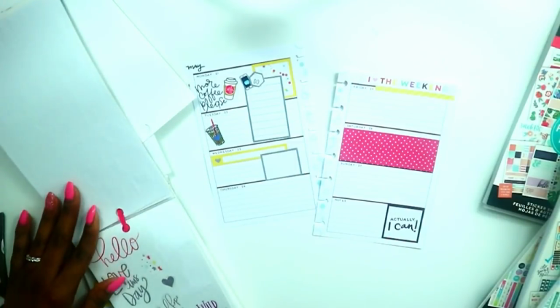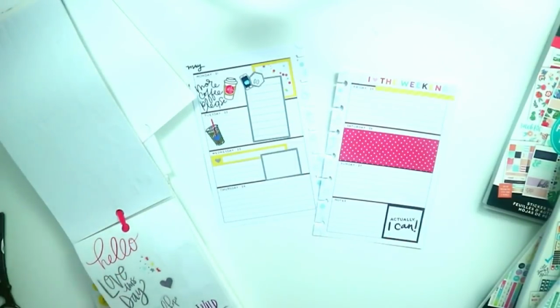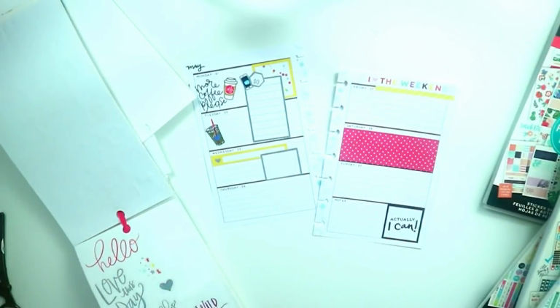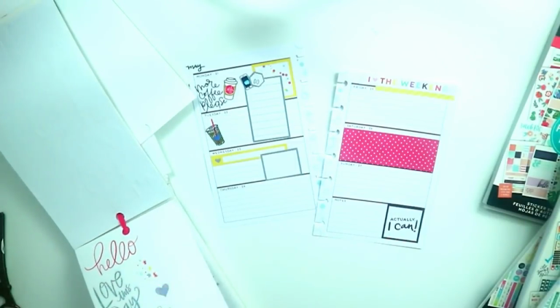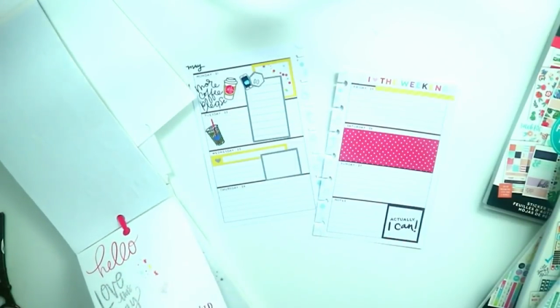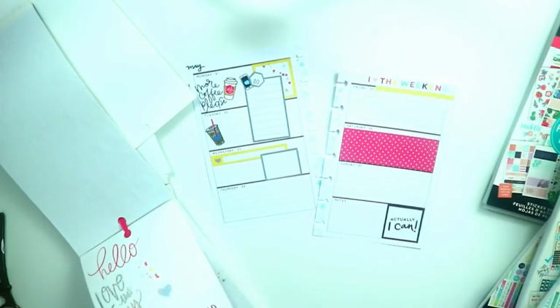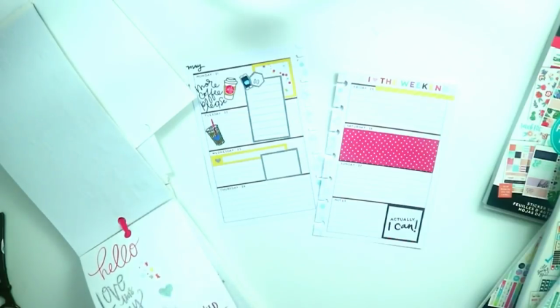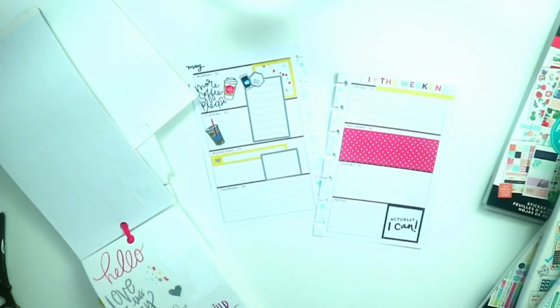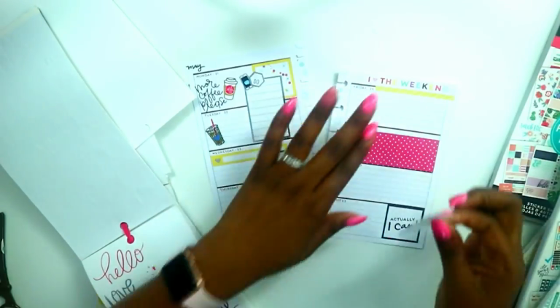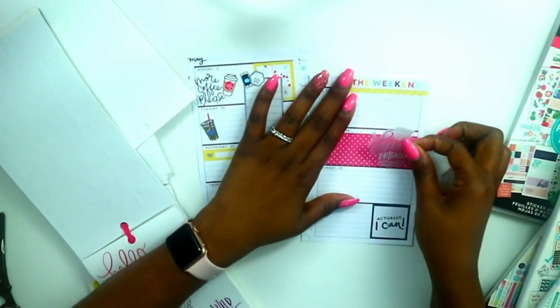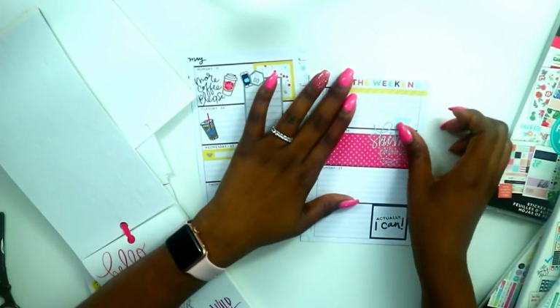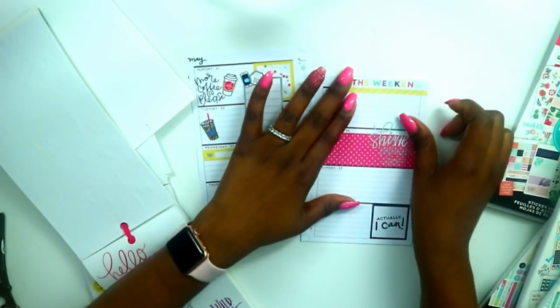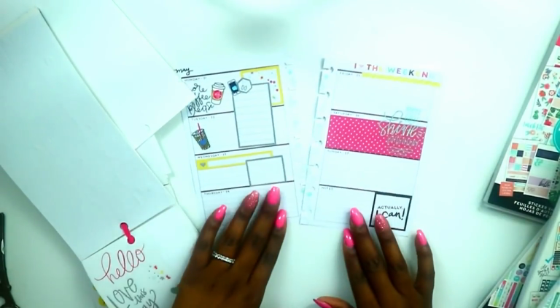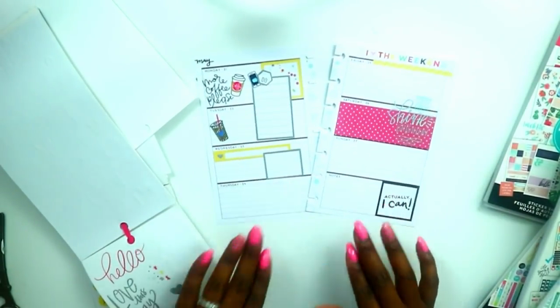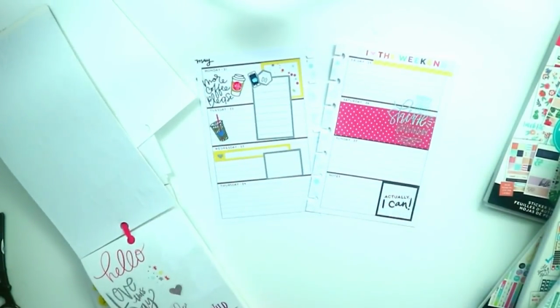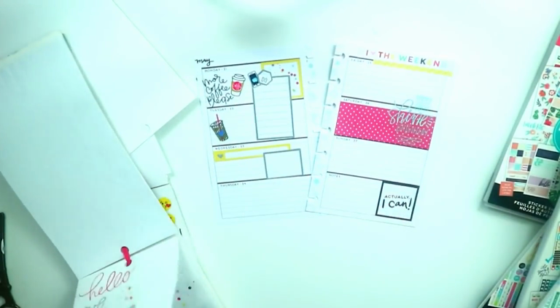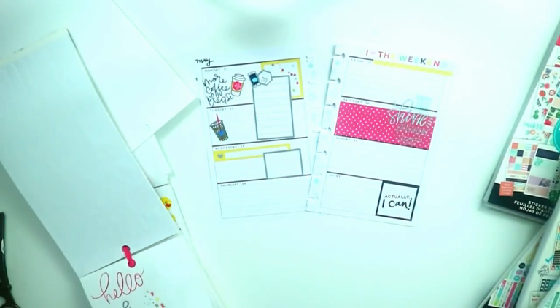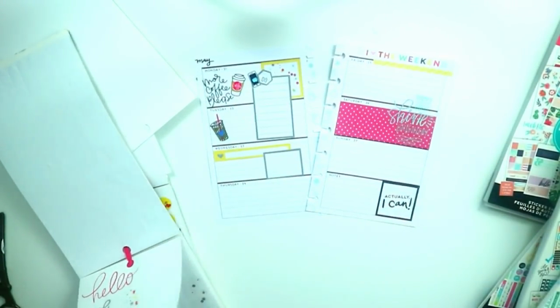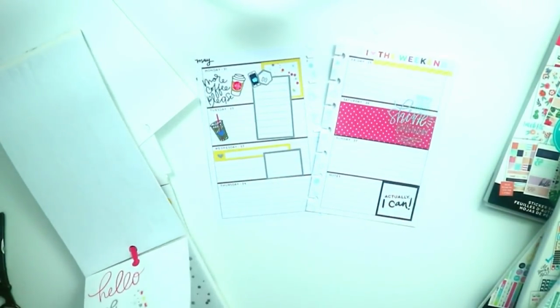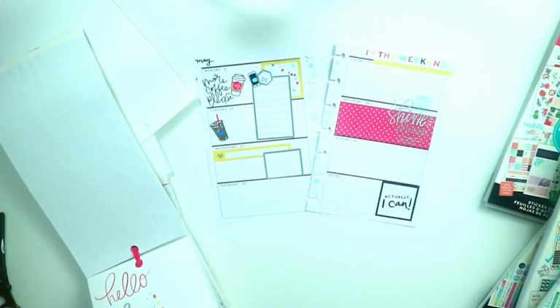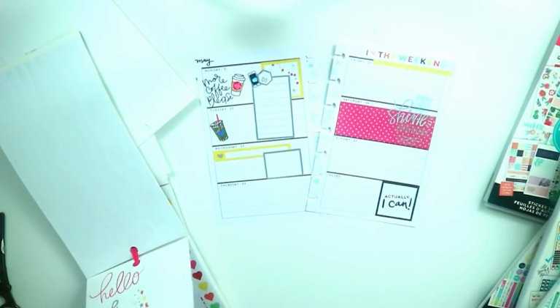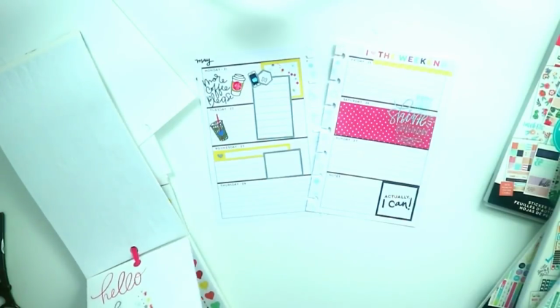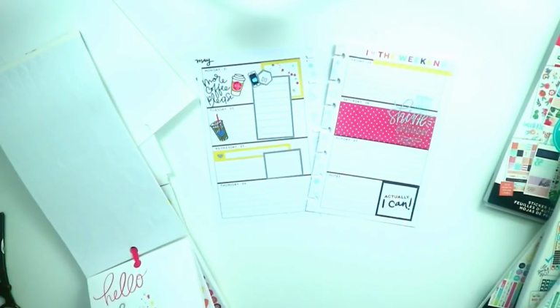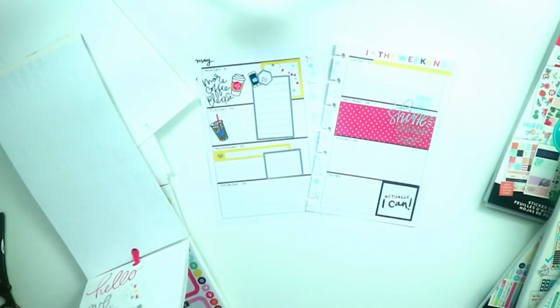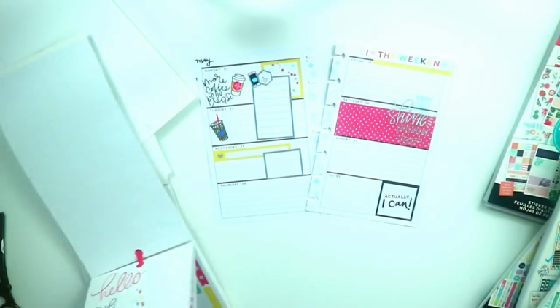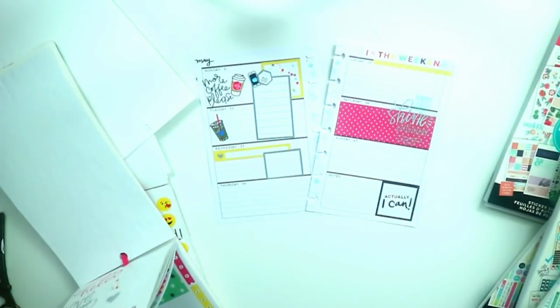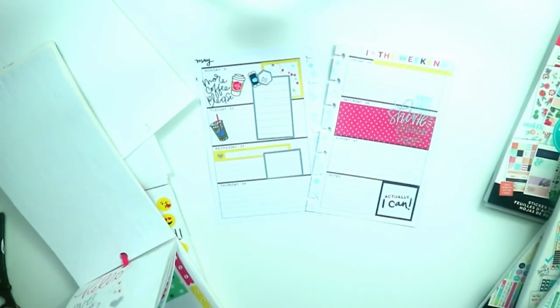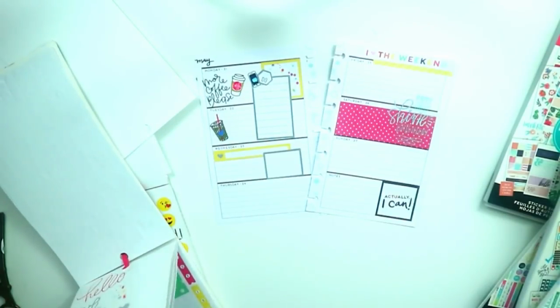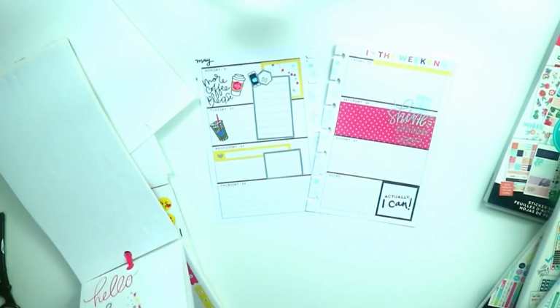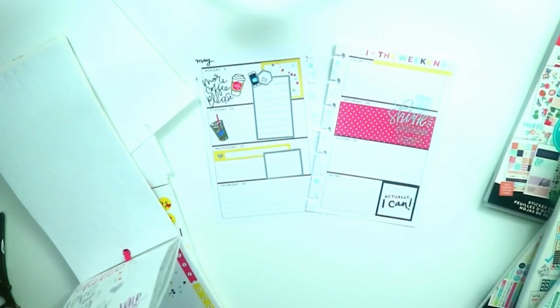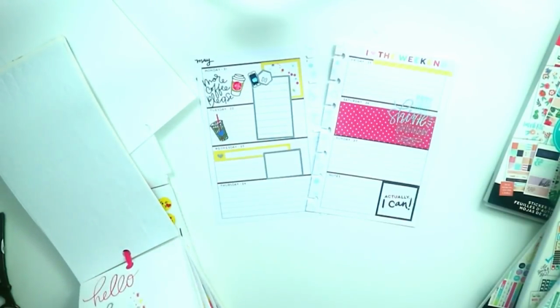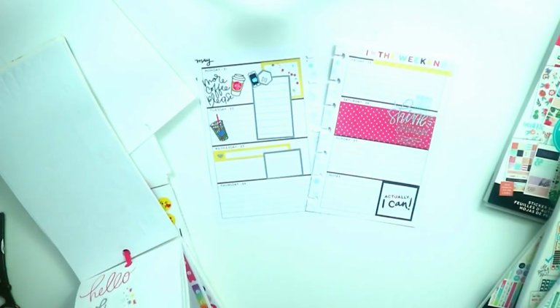Then I went to my Trendsetter and found this sticker that says 'Happy Girls Shine Brighter.' I thought it was too cute and had to use it — it was just tying in more colors from the Trendsetter.